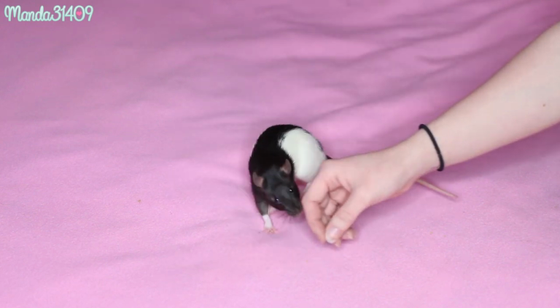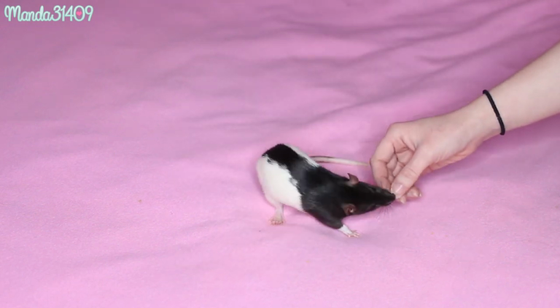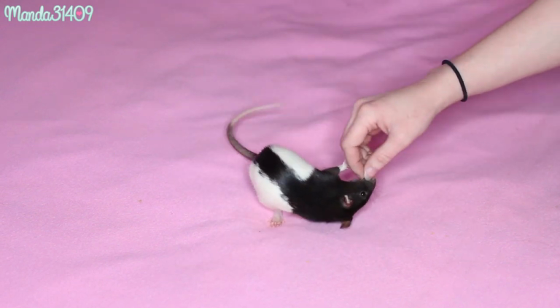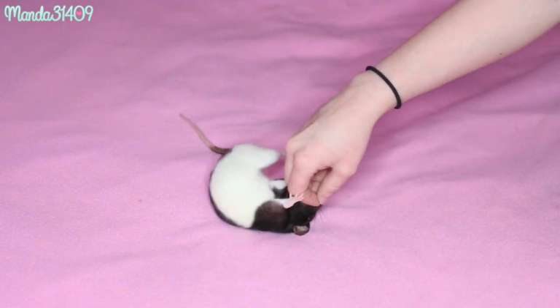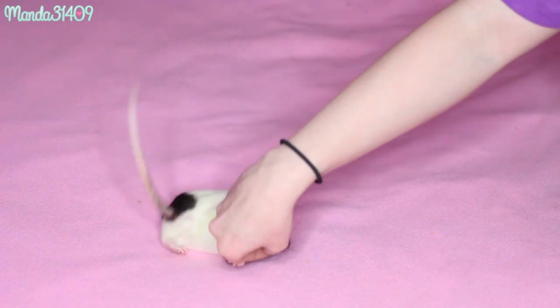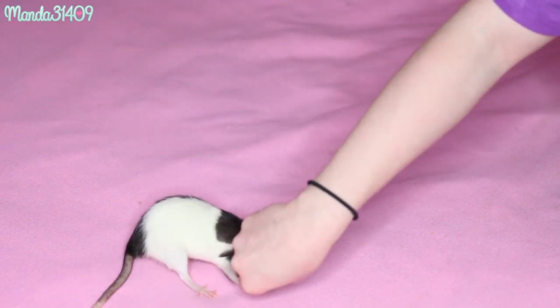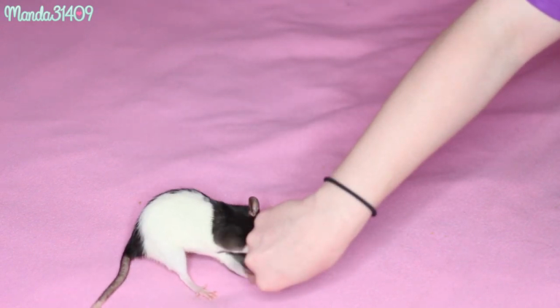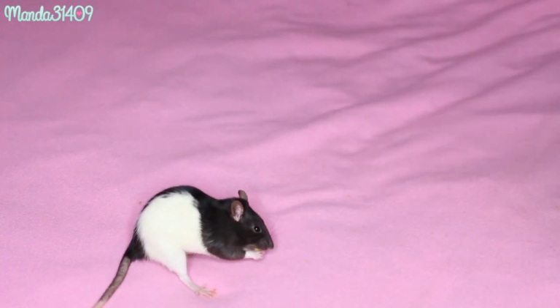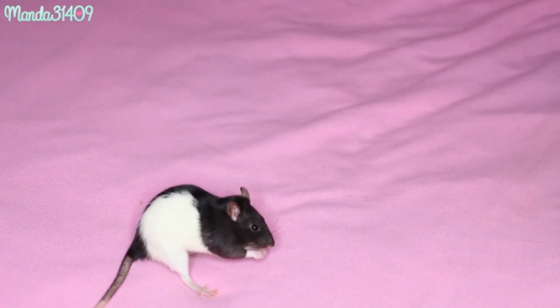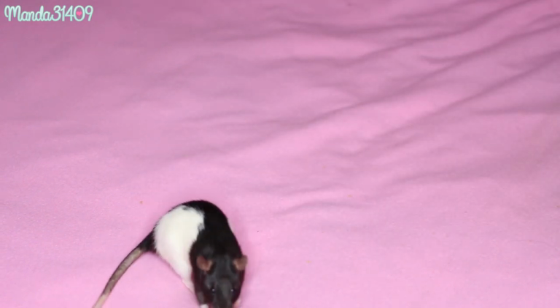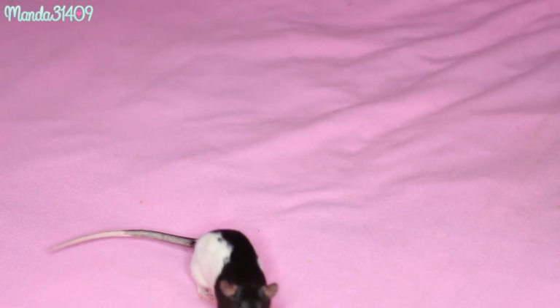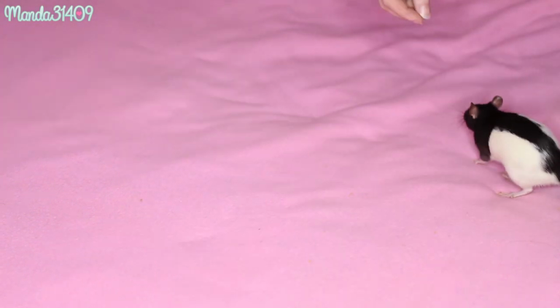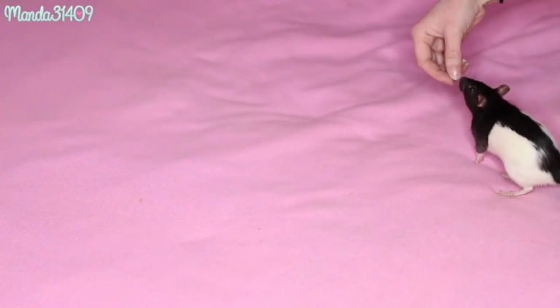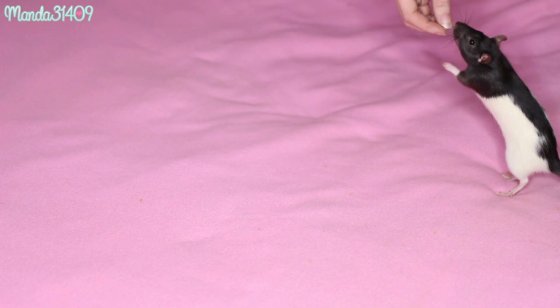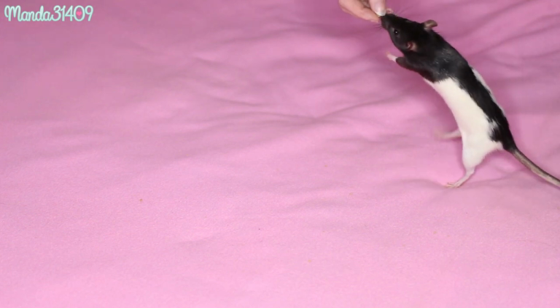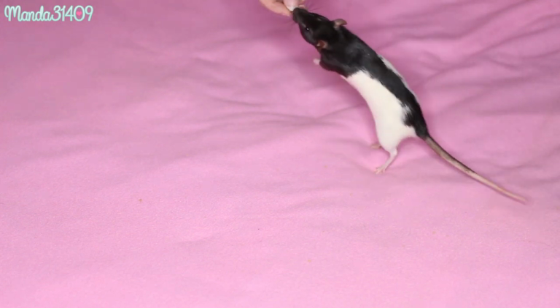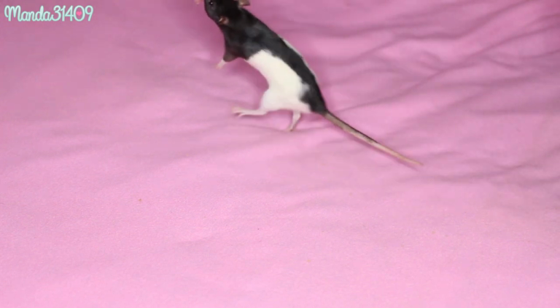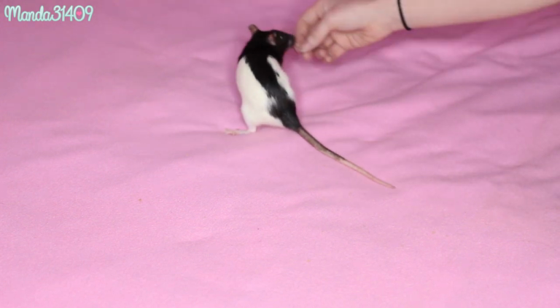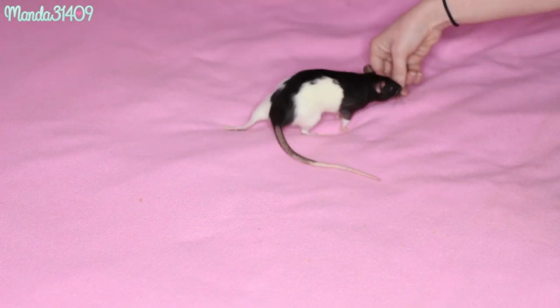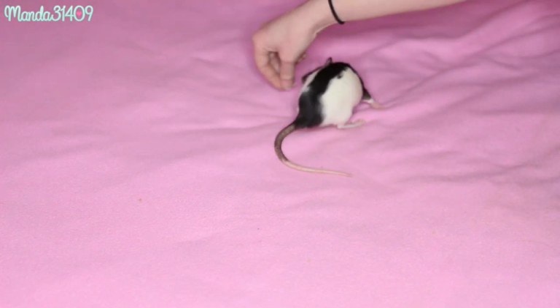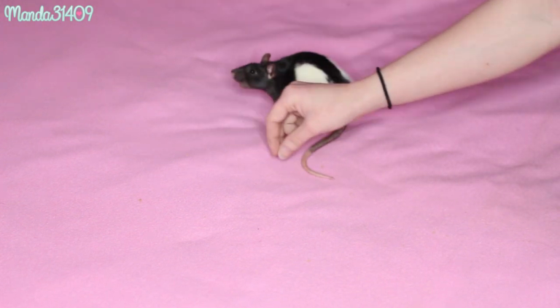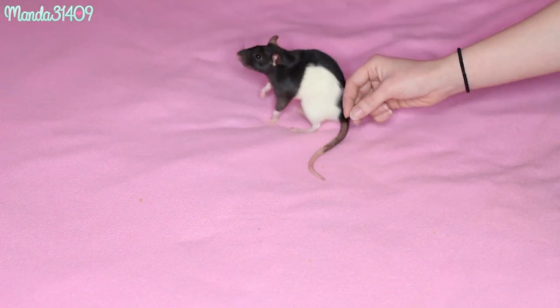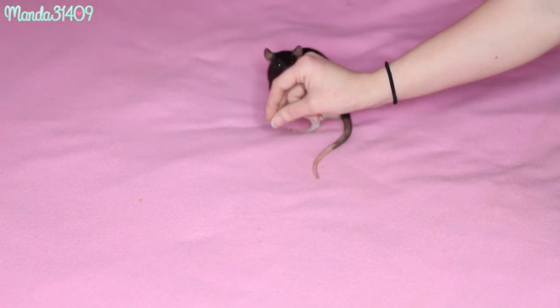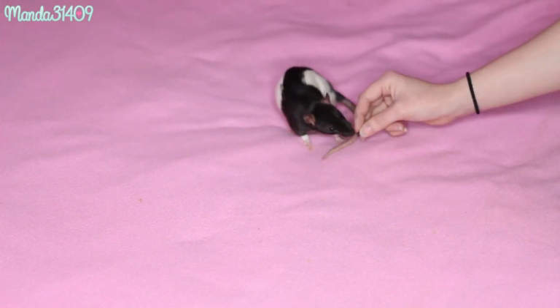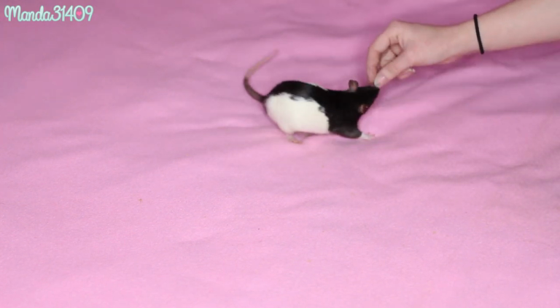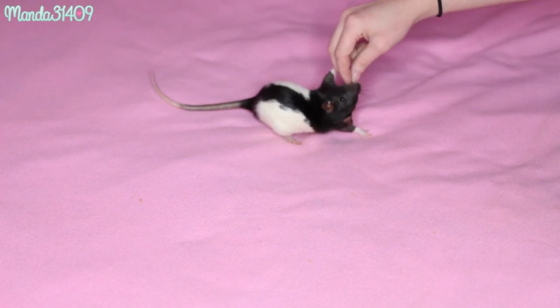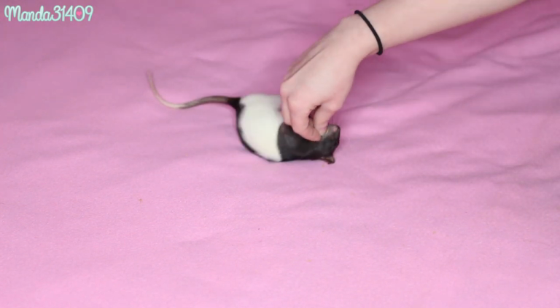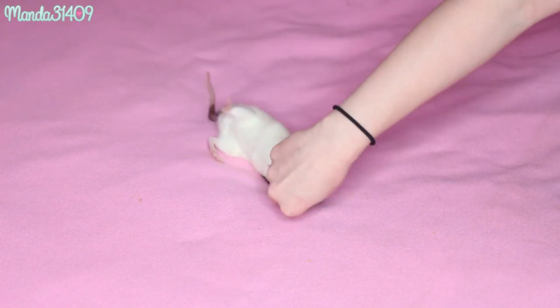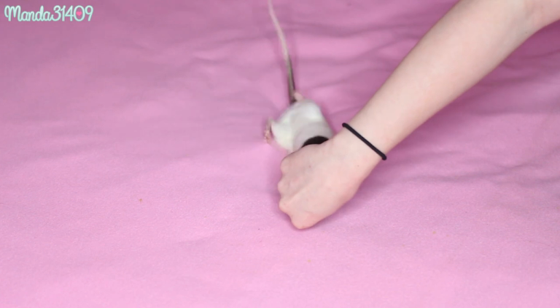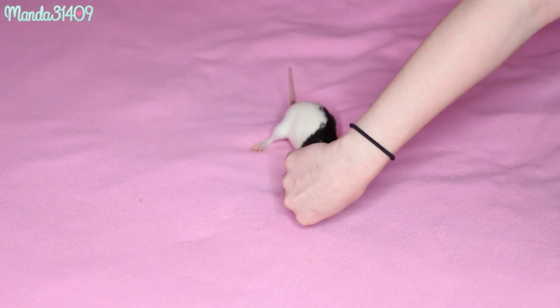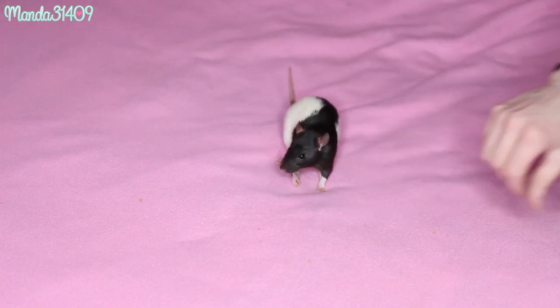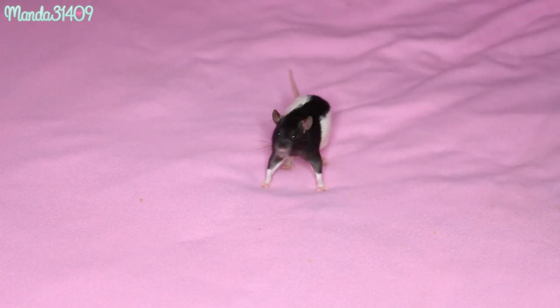Spin. Roll over. Good girl. Walk. Spin. Roll over. Good girl.